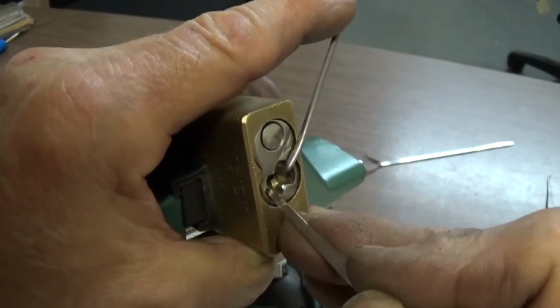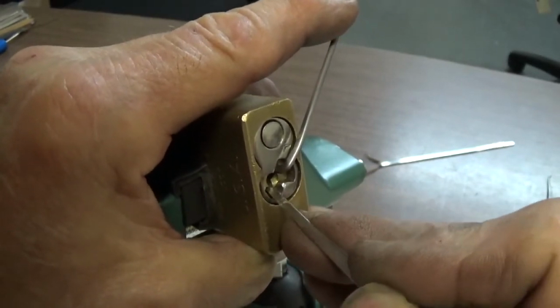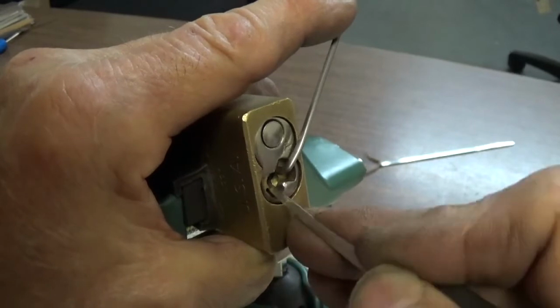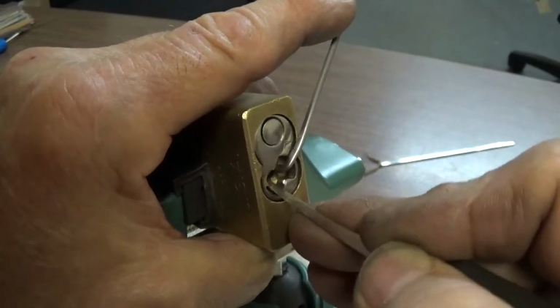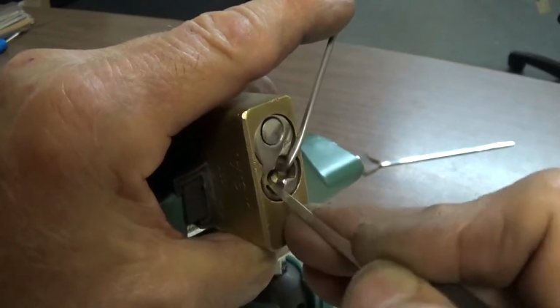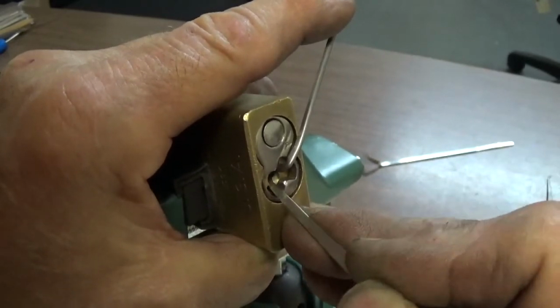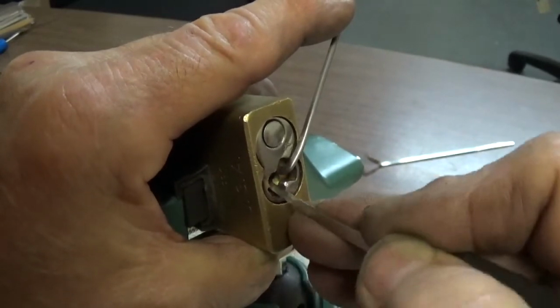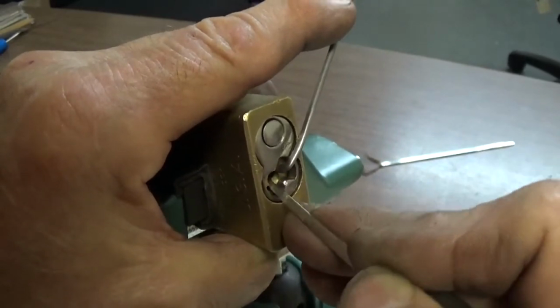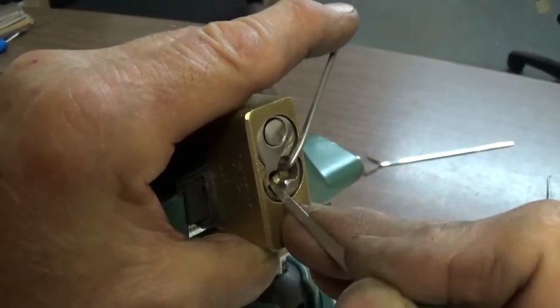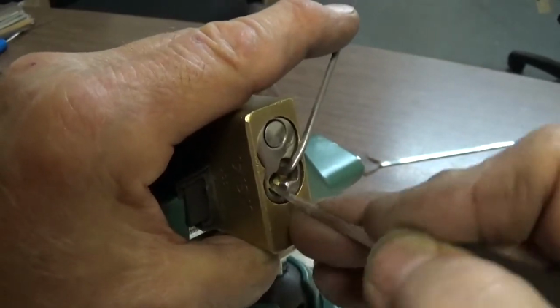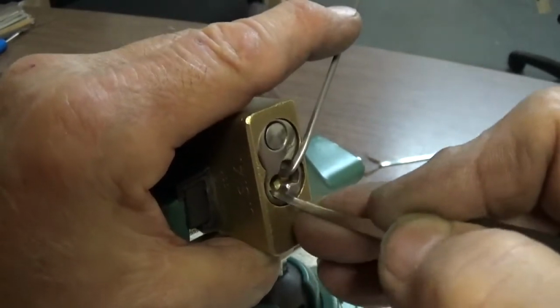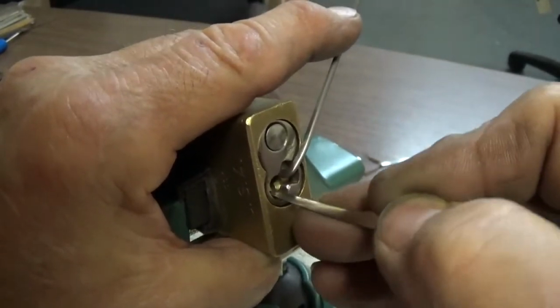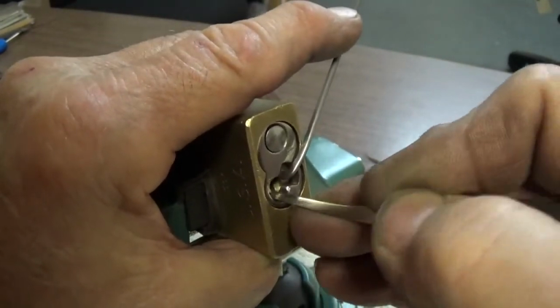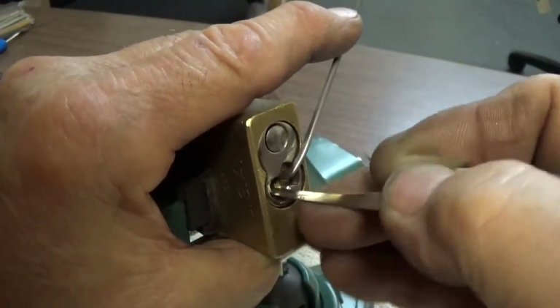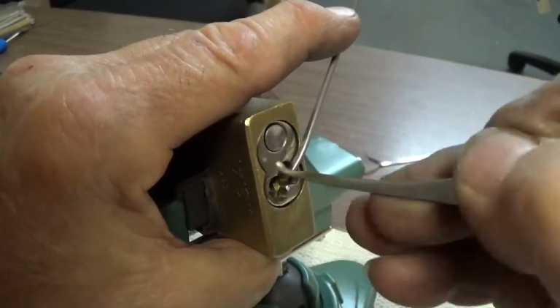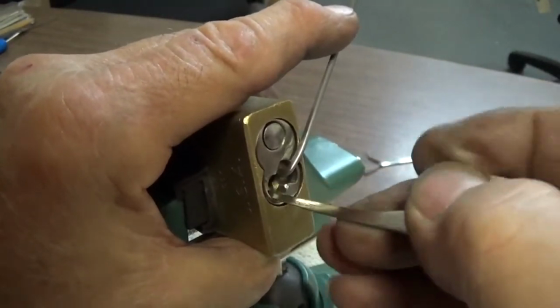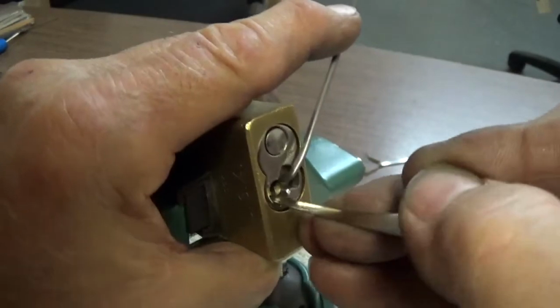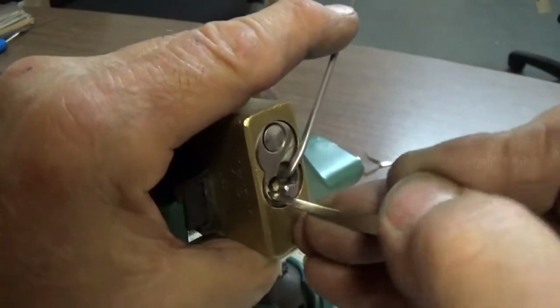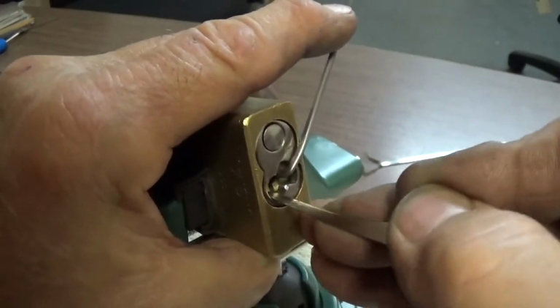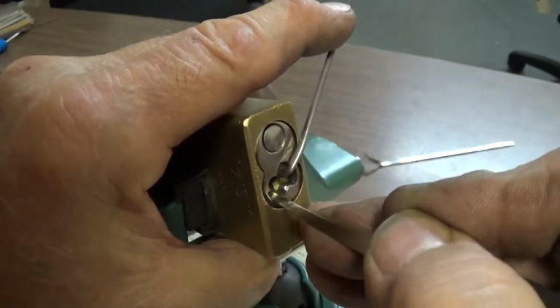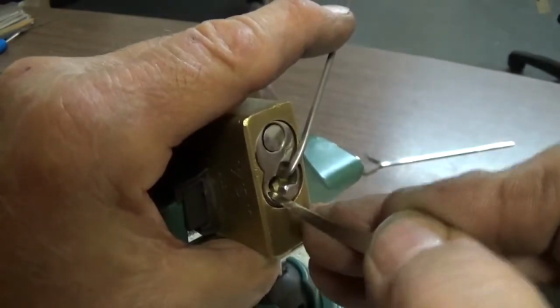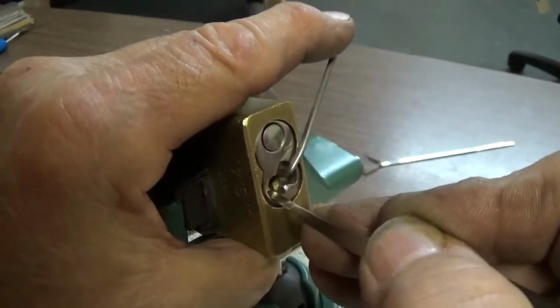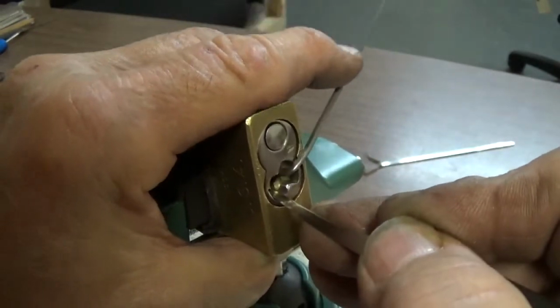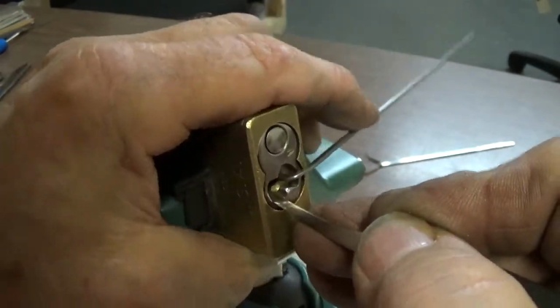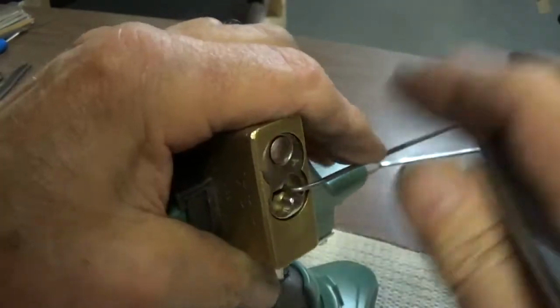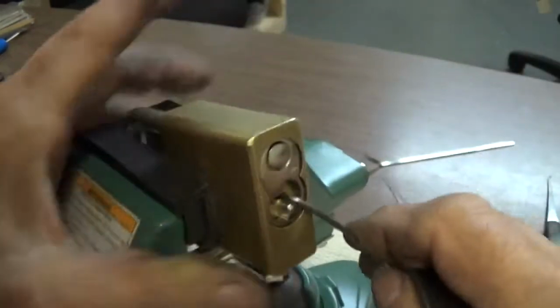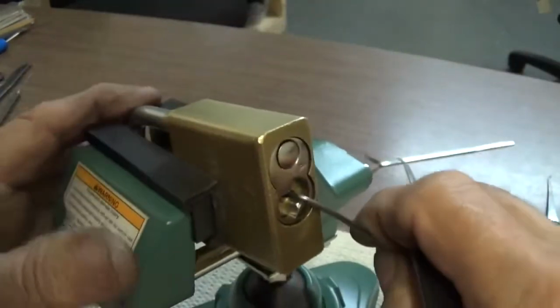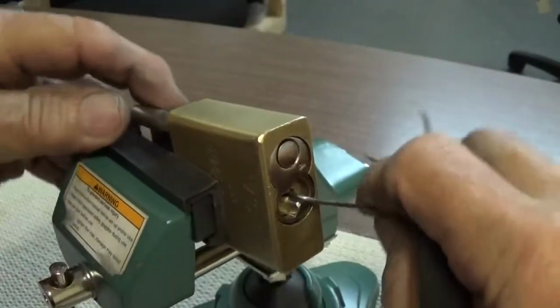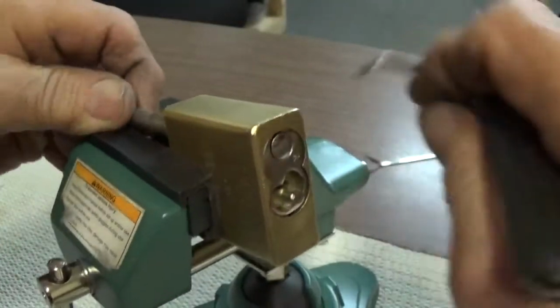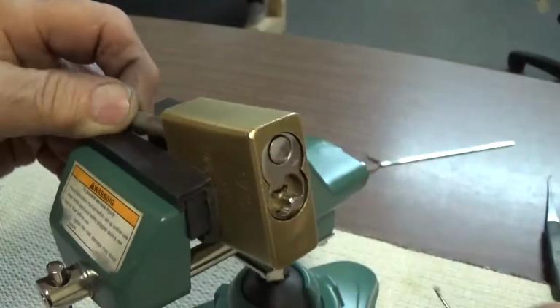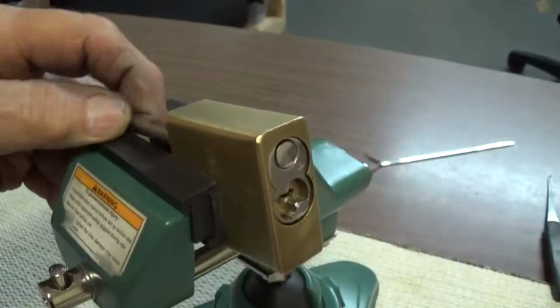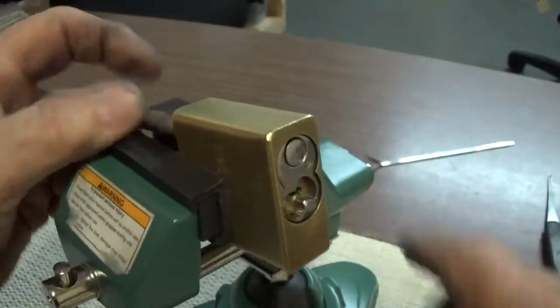This is a hard one to set — a number one pin. And there we go, got her open.